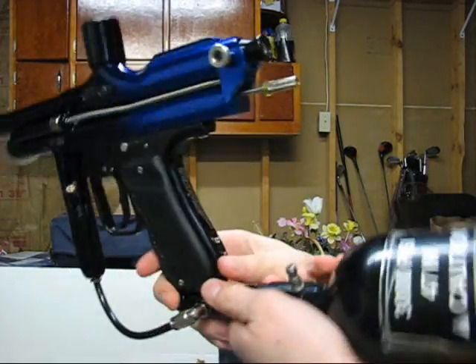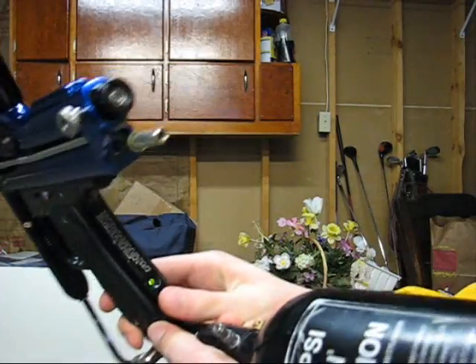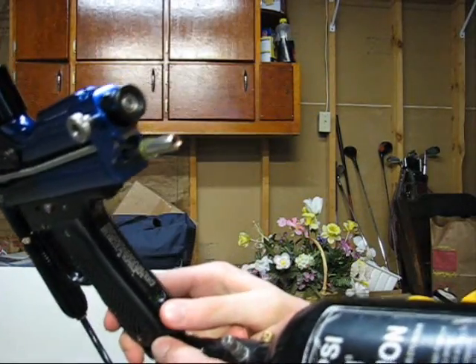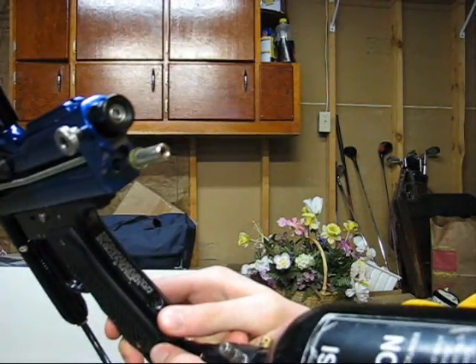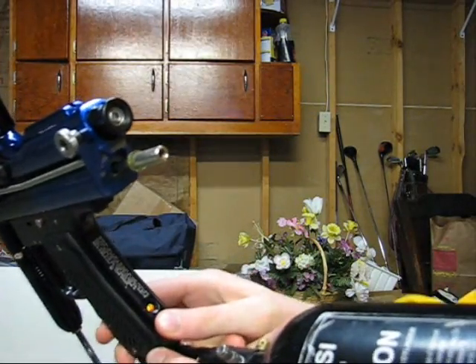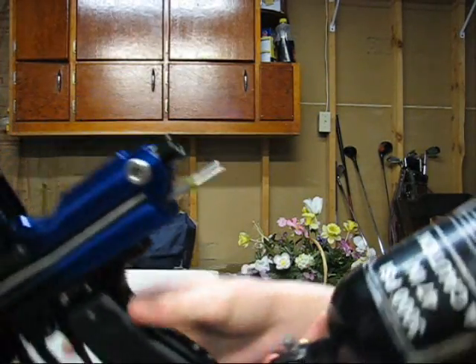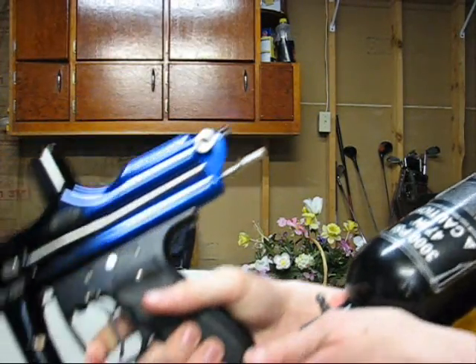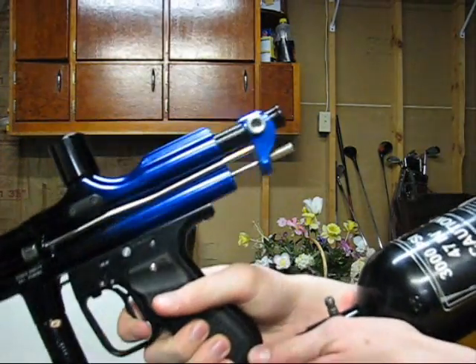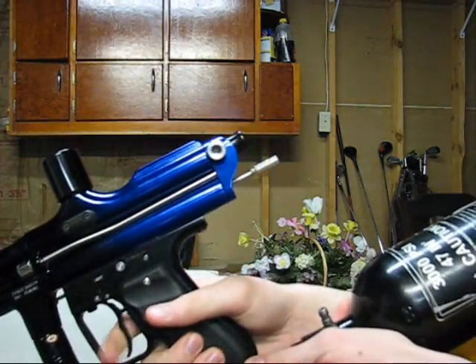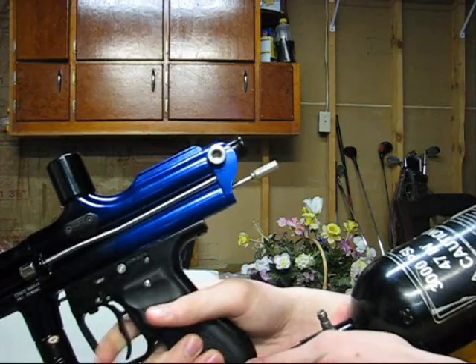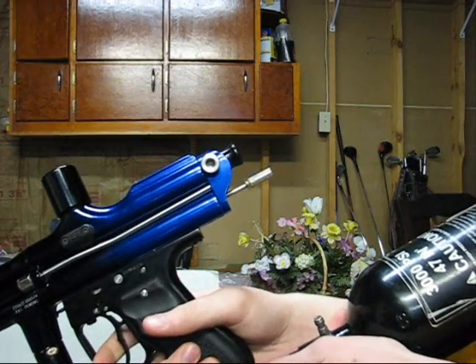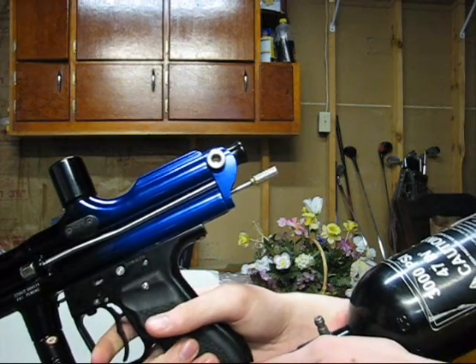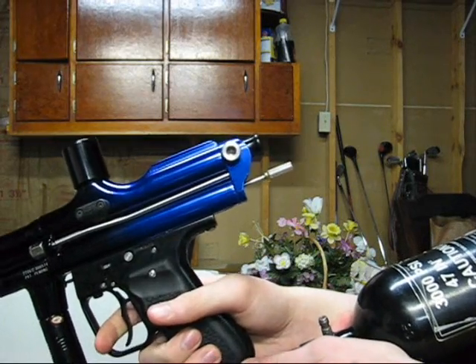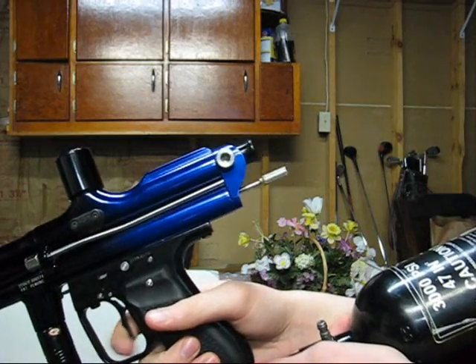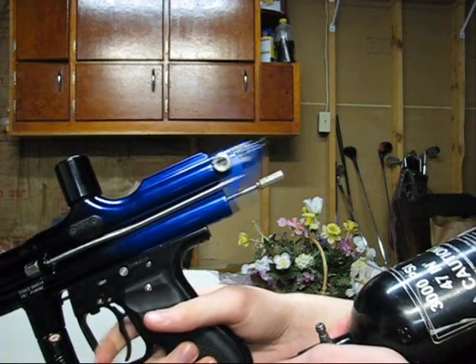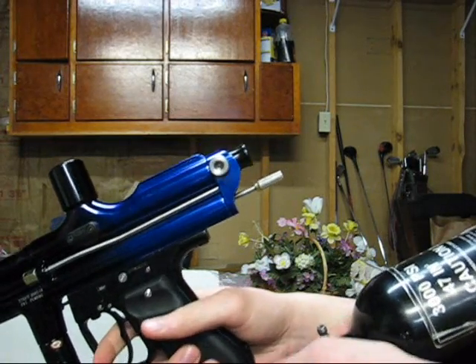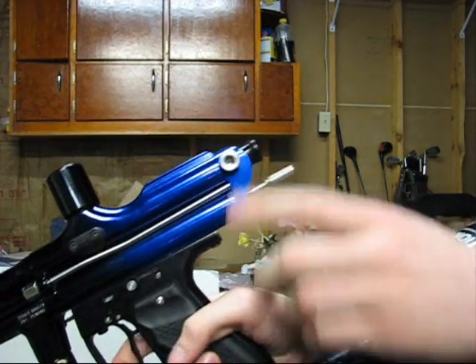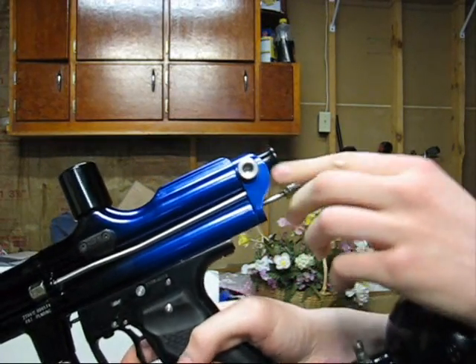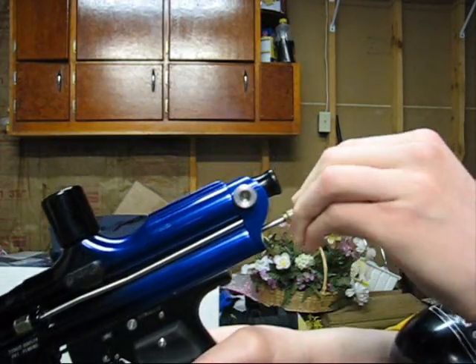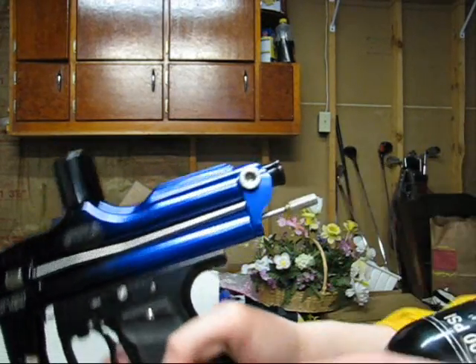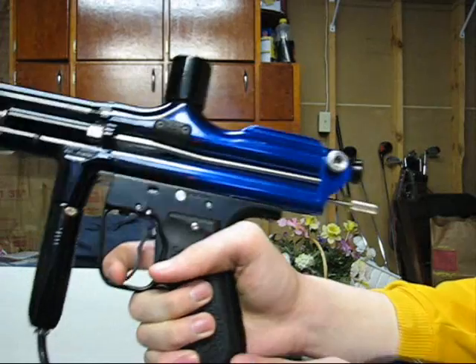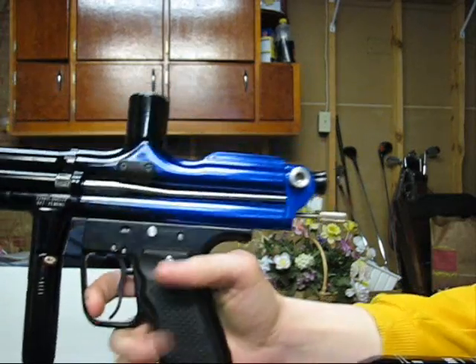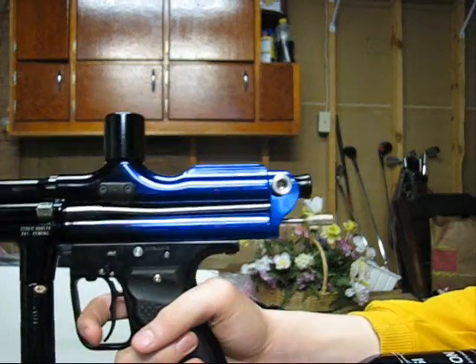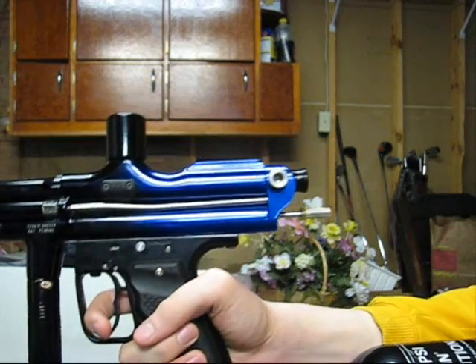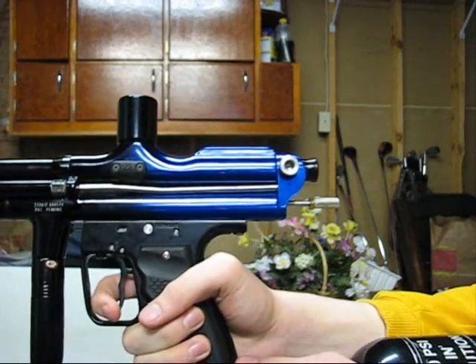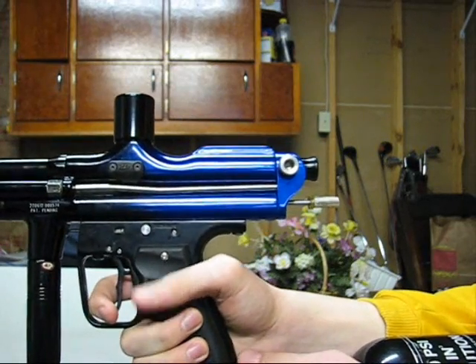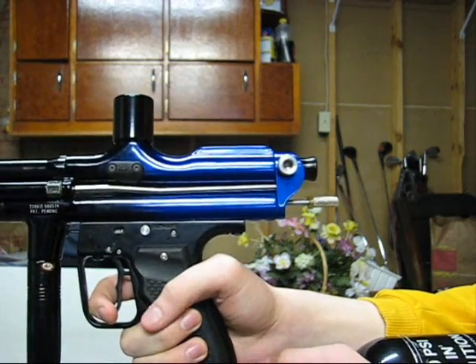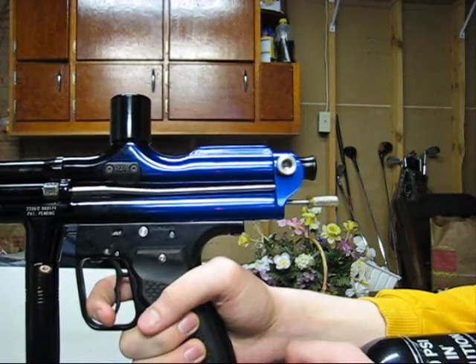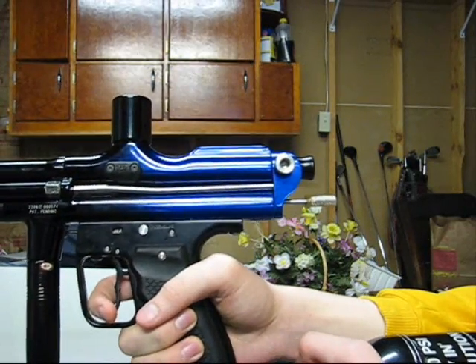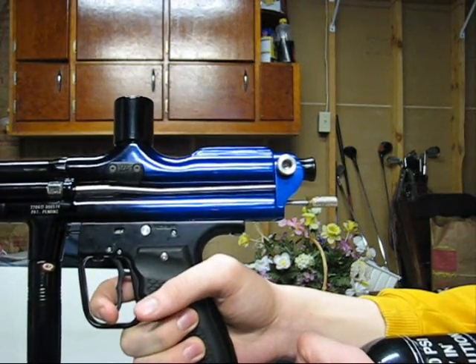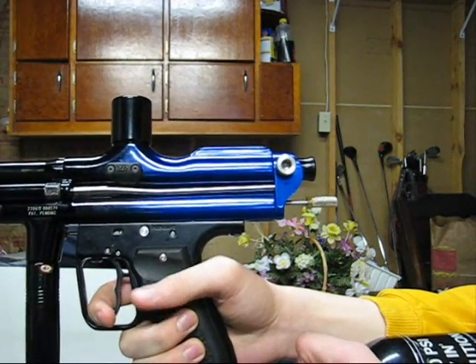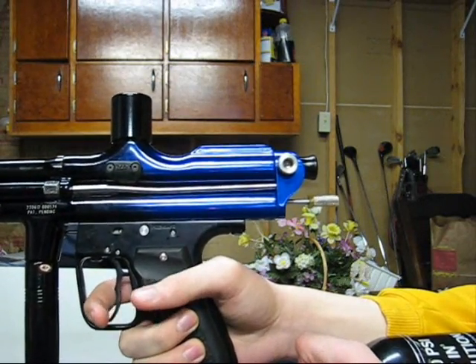Now when you turn the eyes off, it shoots like it should. It'll actually shoot paint like this, but it's shooting at incredibly low velocities — it was shooting like it looked like in about the mid-100s.